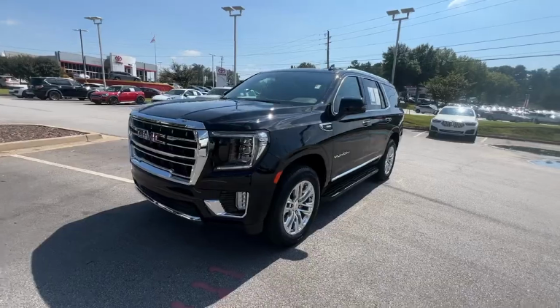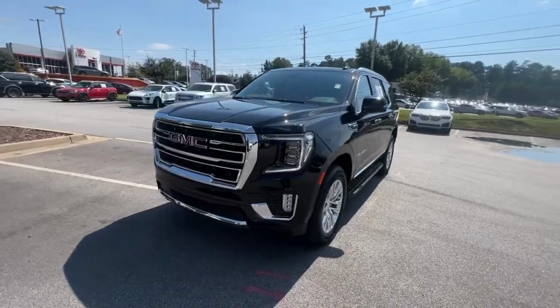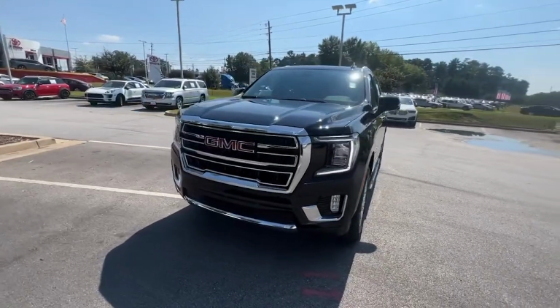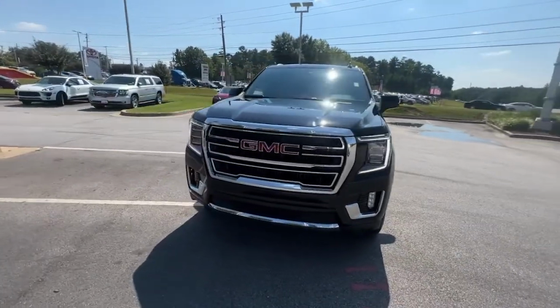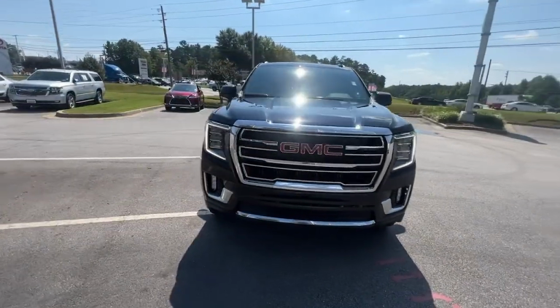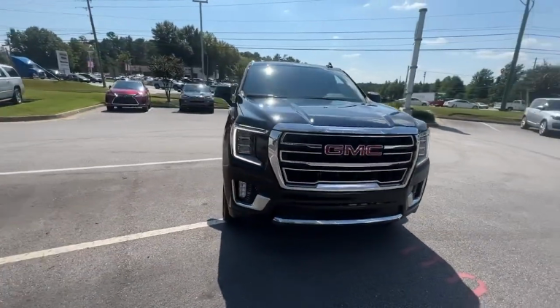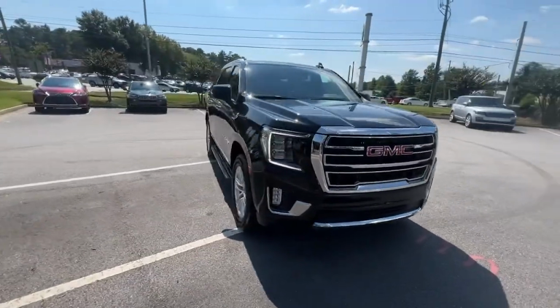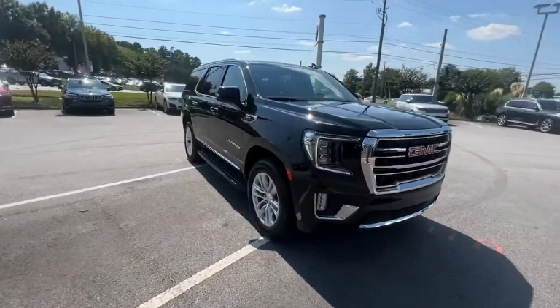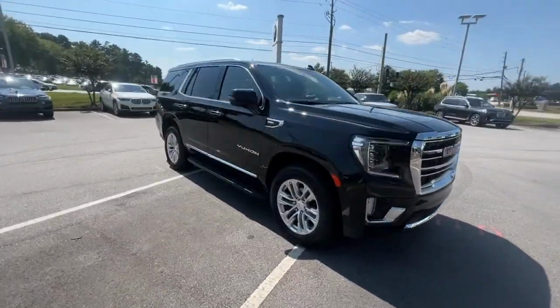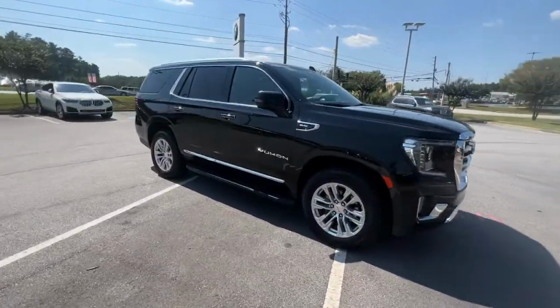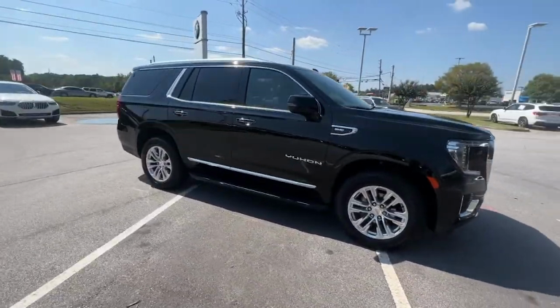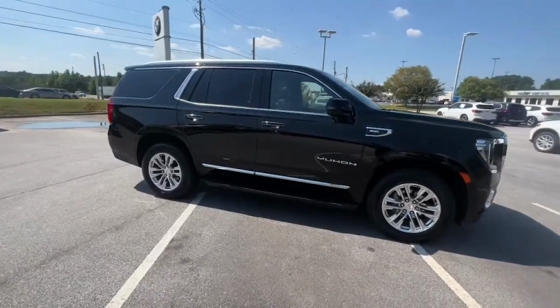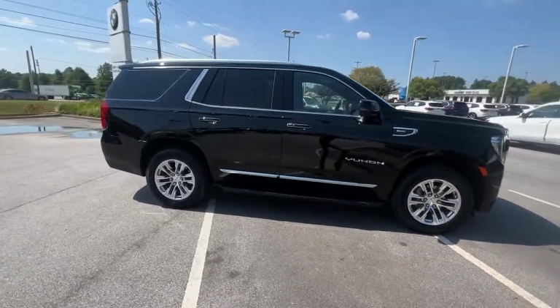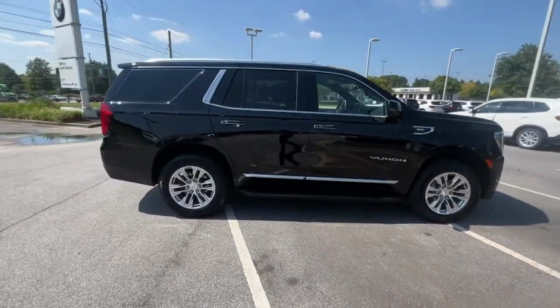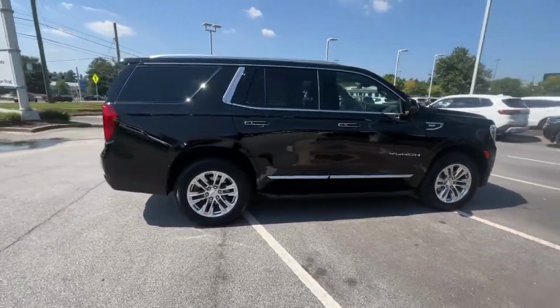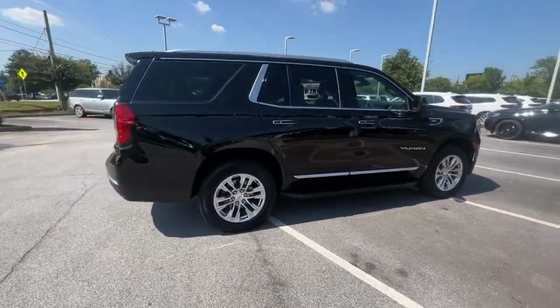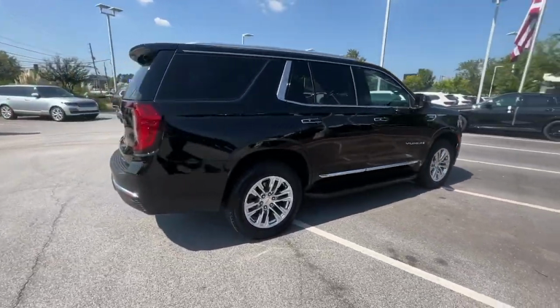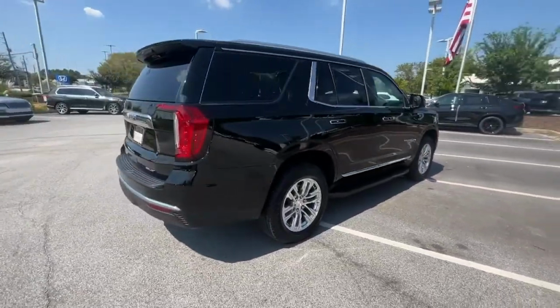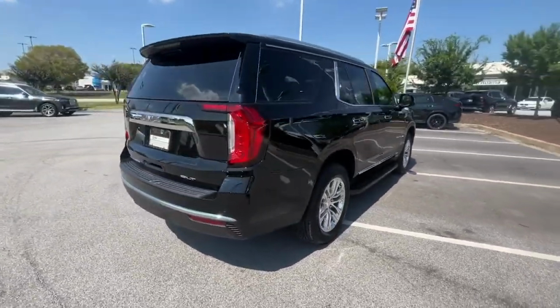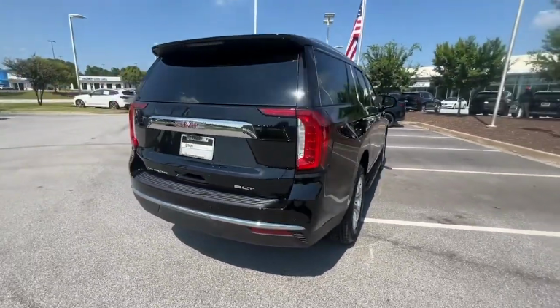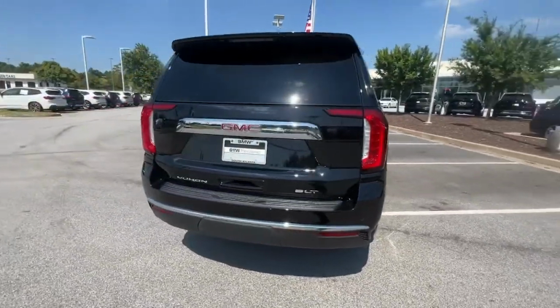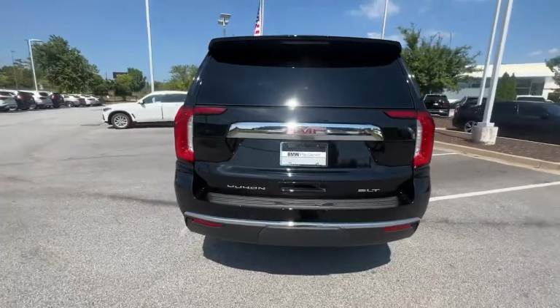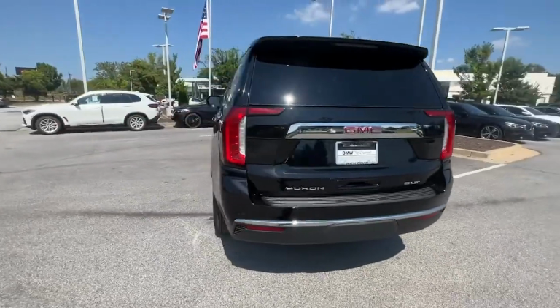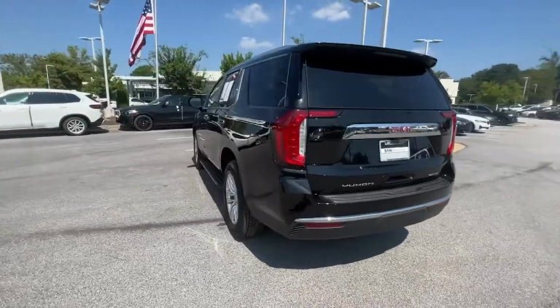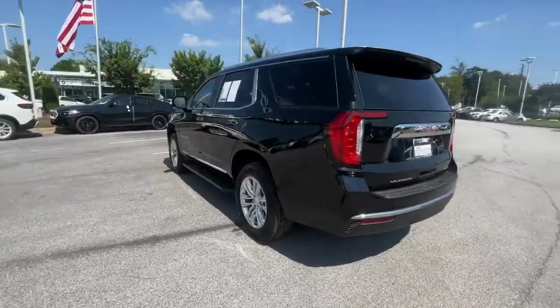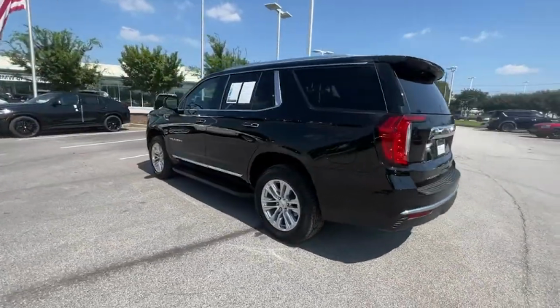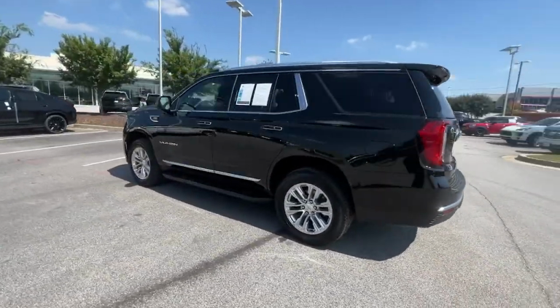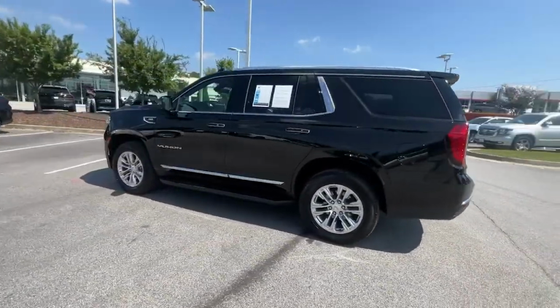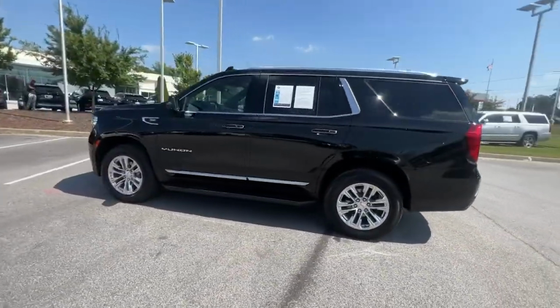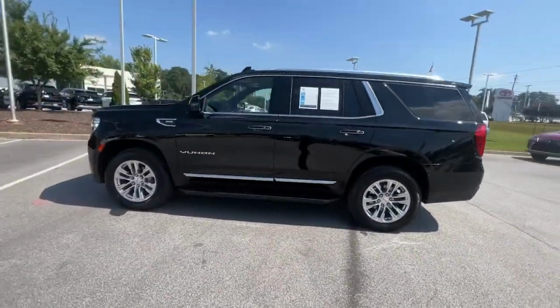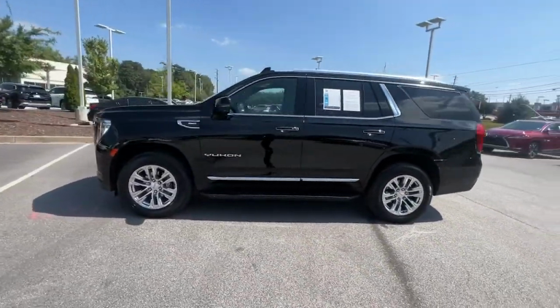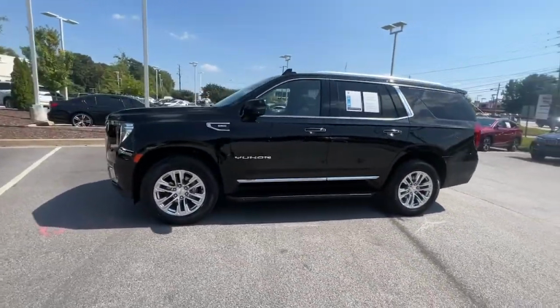You'll have love at first sight with the 2021 GMC Yukon. With less than 20,000 miles on the odometer, this vehicle stands out from the rest. Here's a stylish Yukon that's built to work hard but make it look and feel easy.